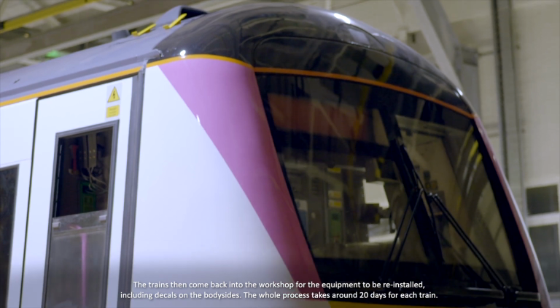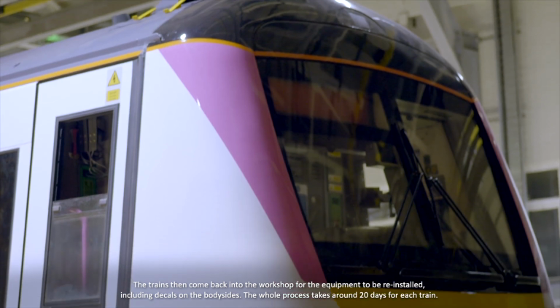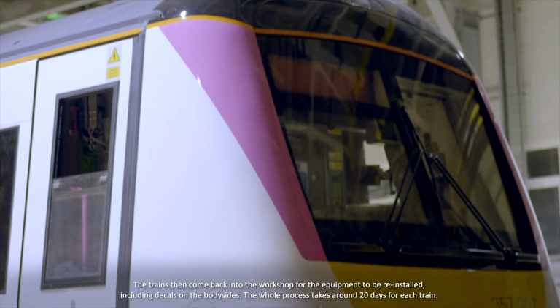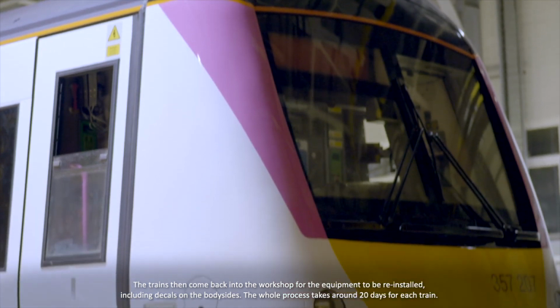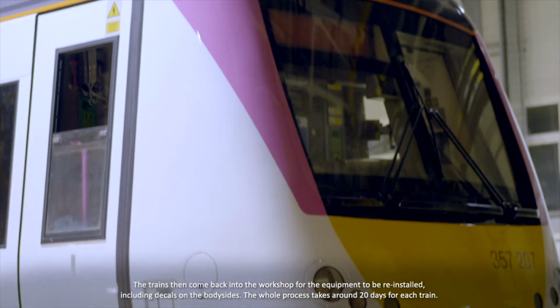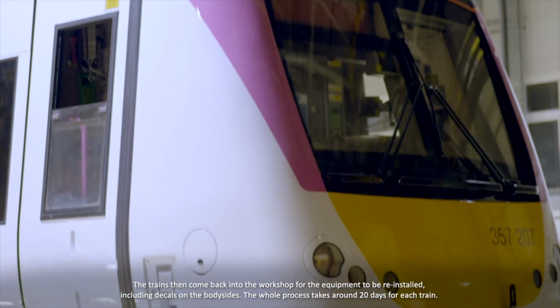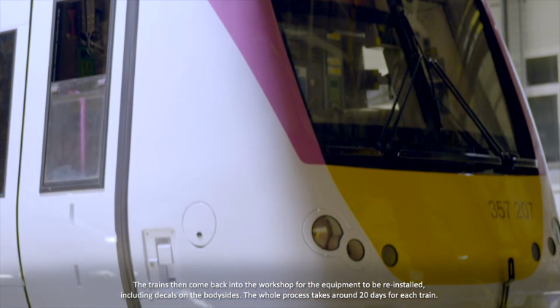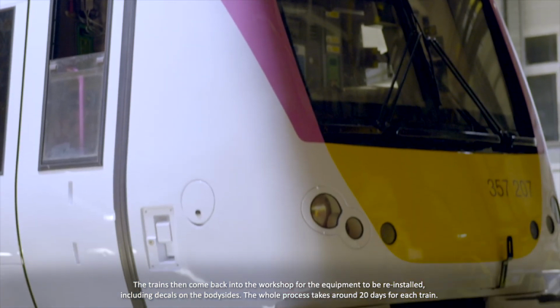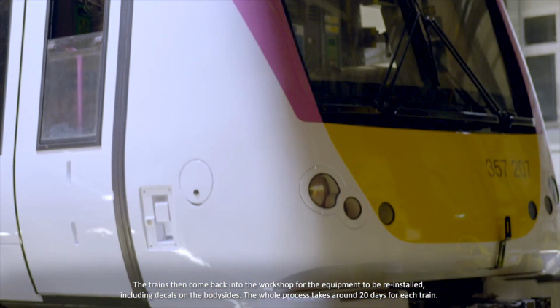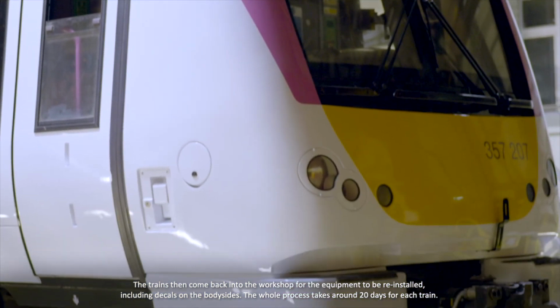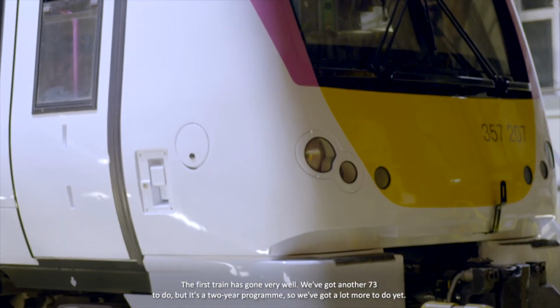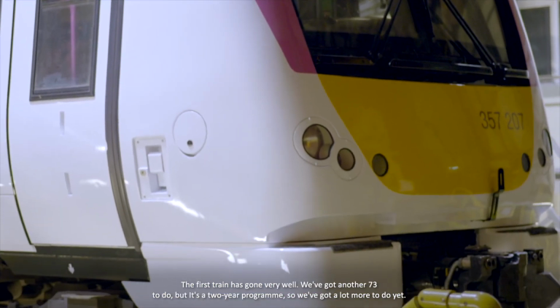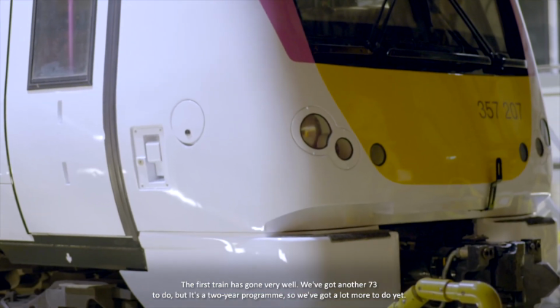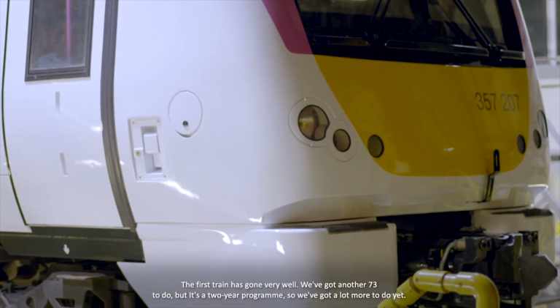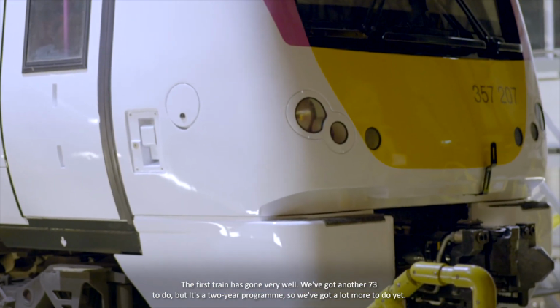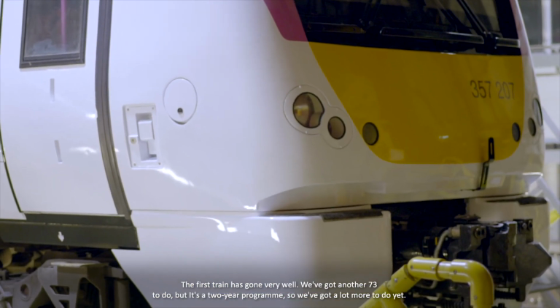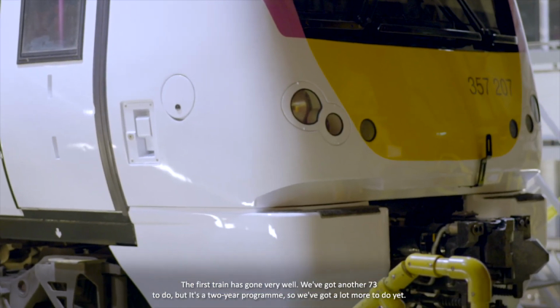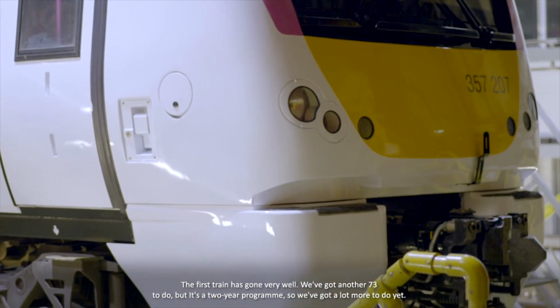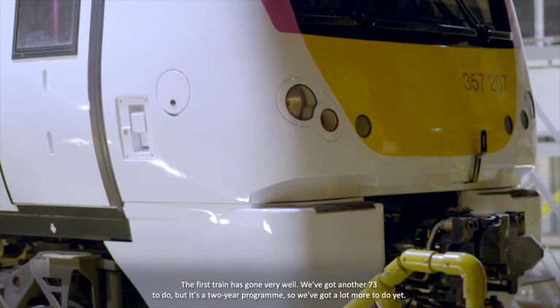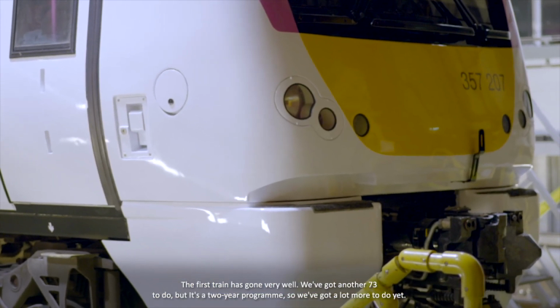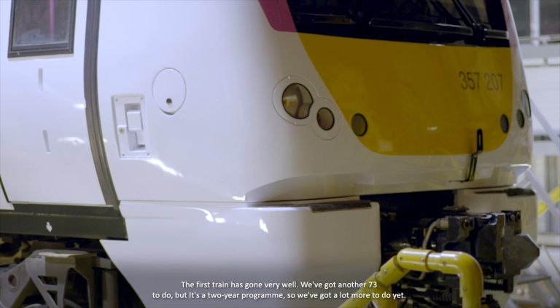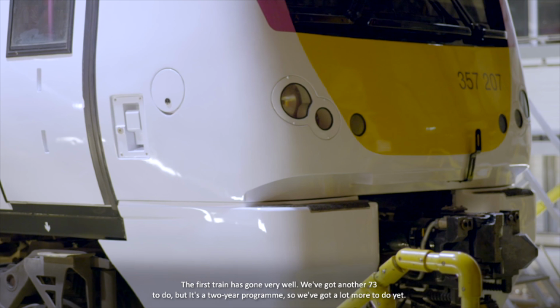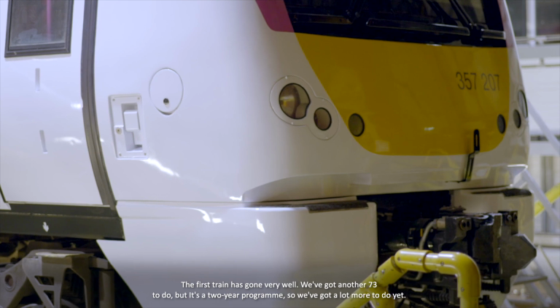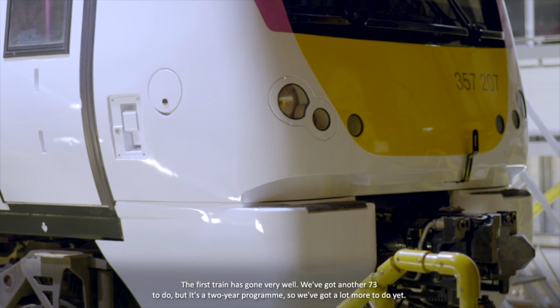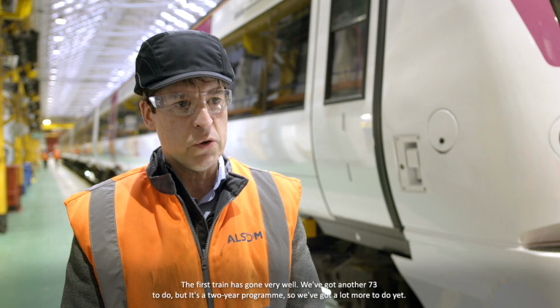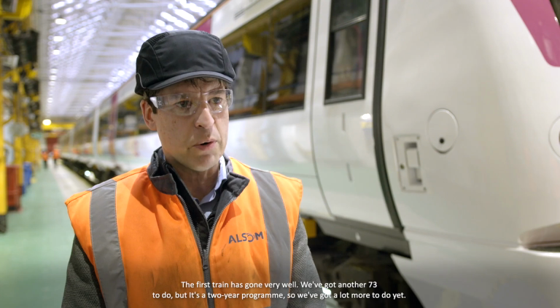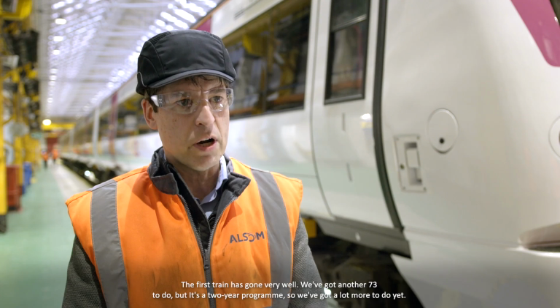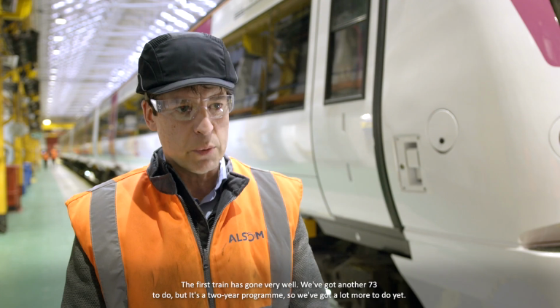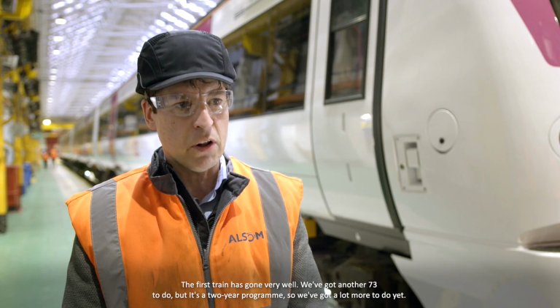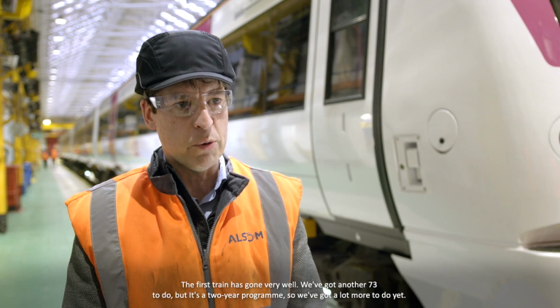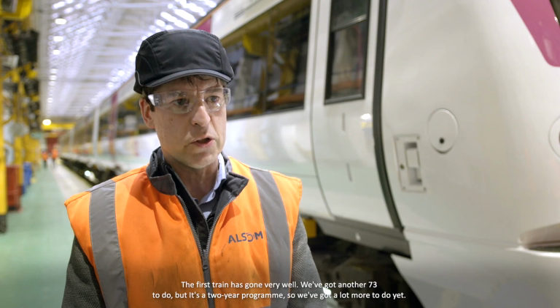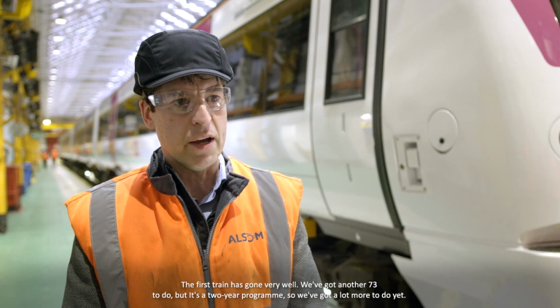The whole process takes around 20 days for each train. The first train has gone very well. We've got another 73 to do, but it's a two-year program so we've got a lot more to do yet.